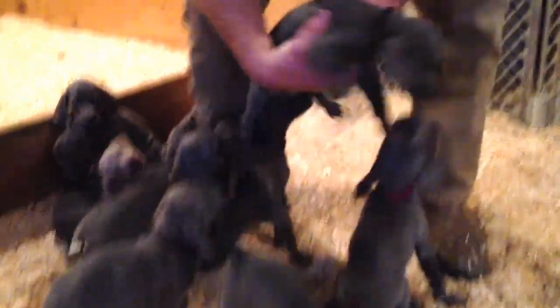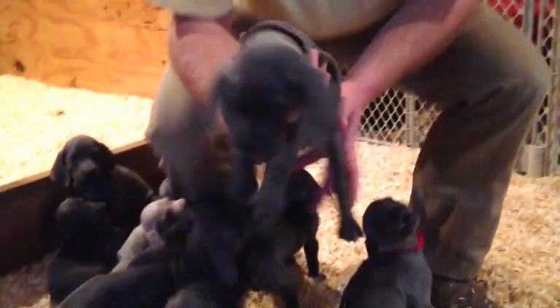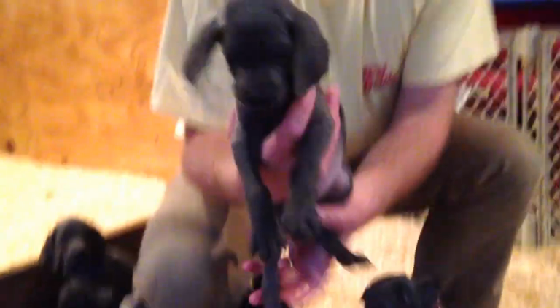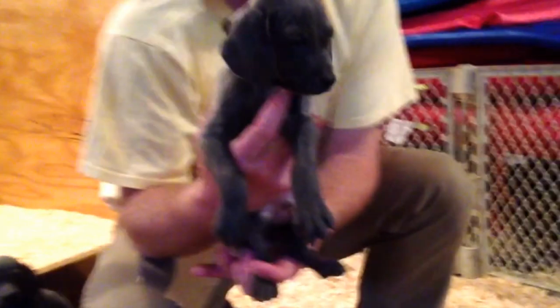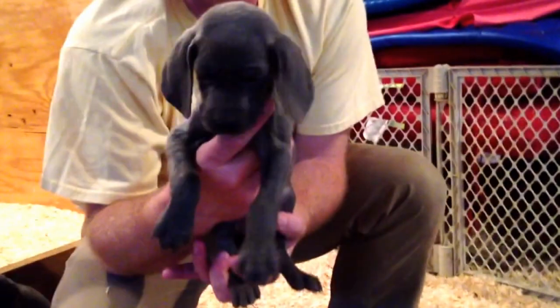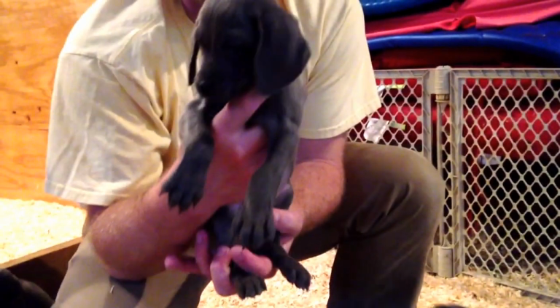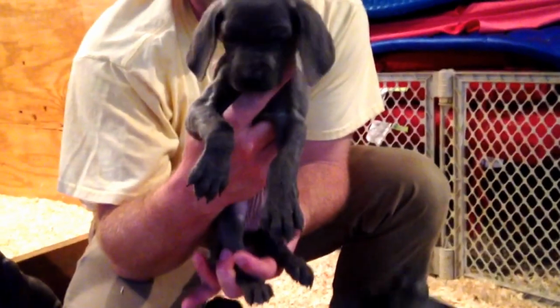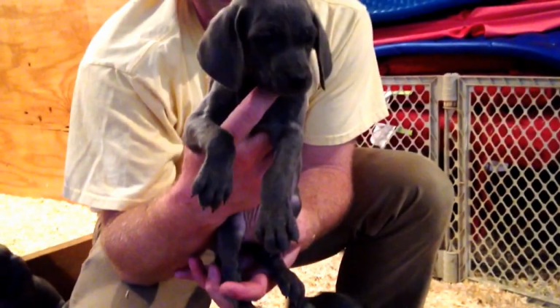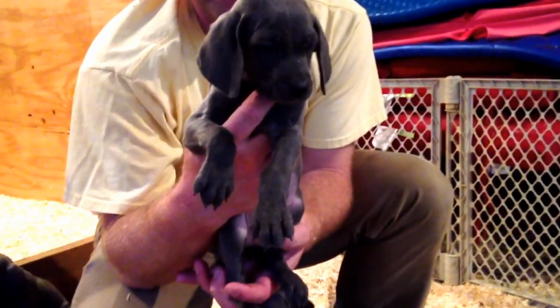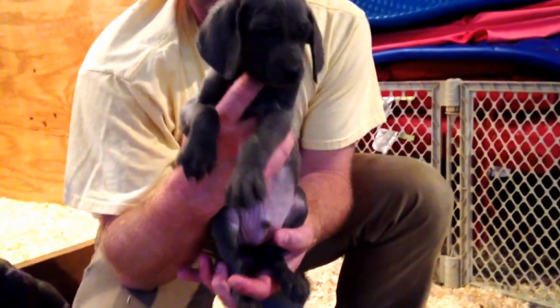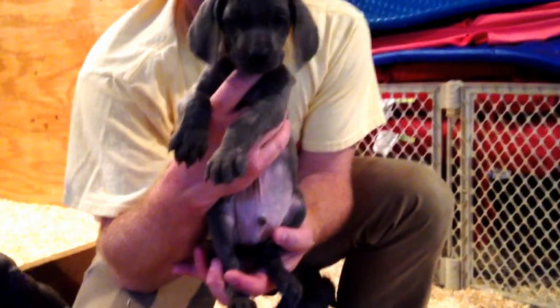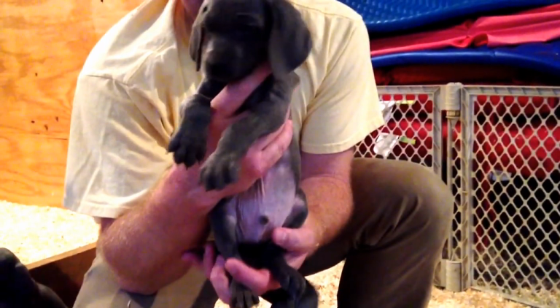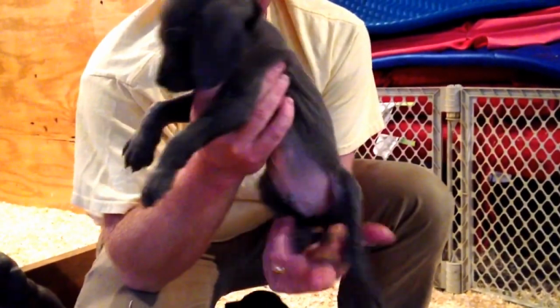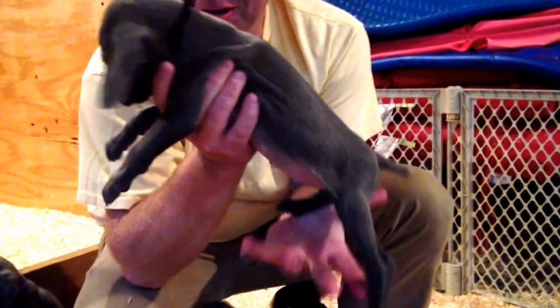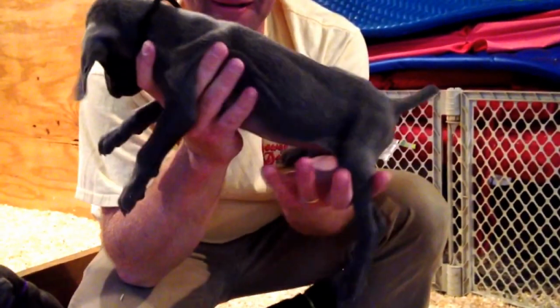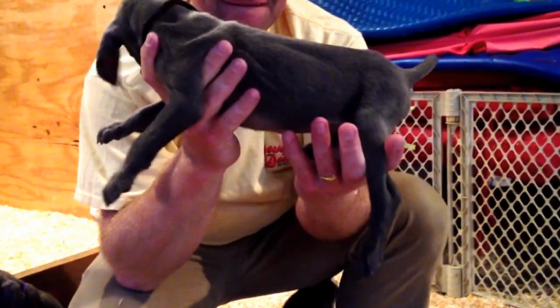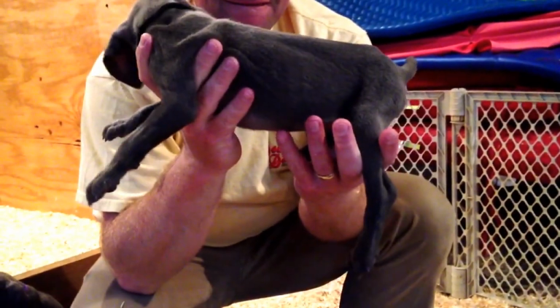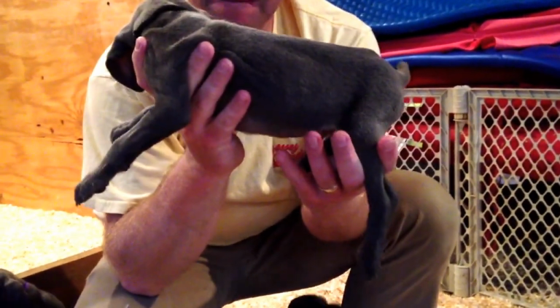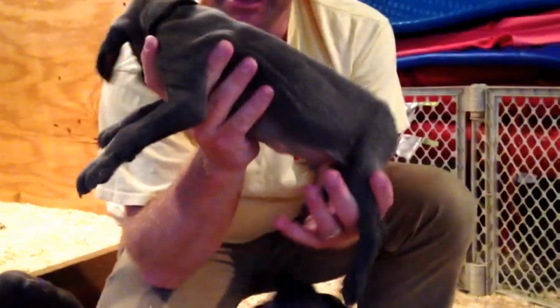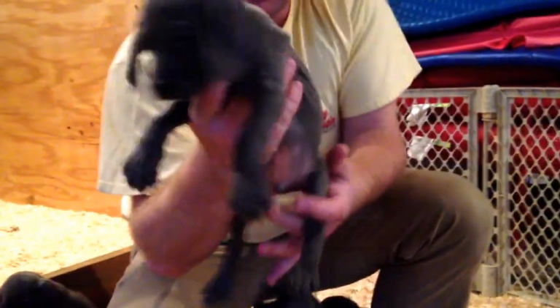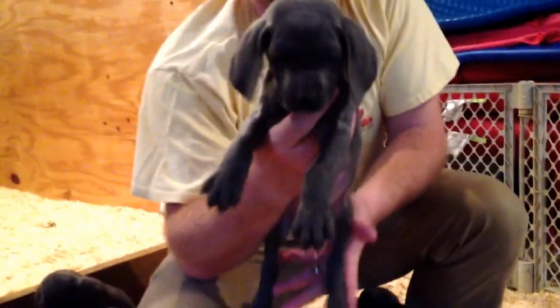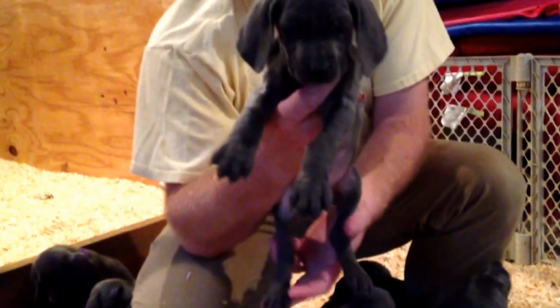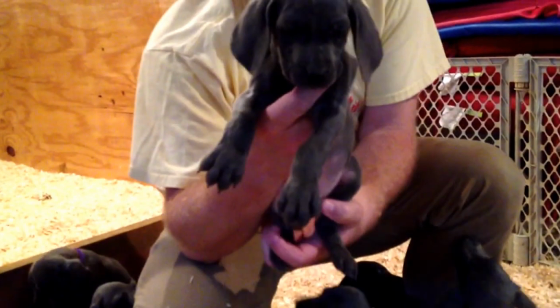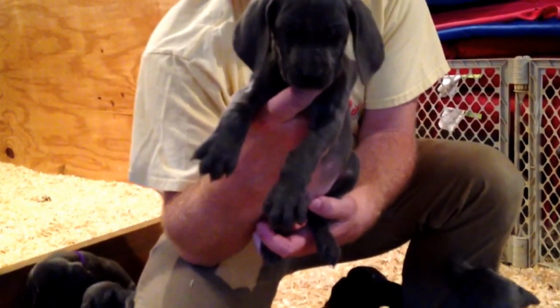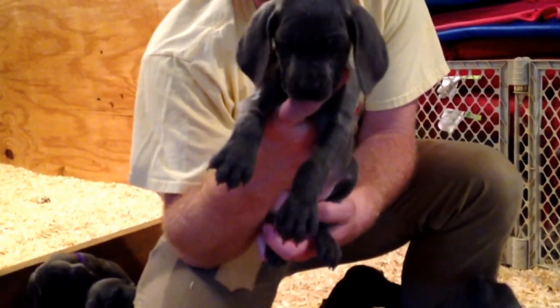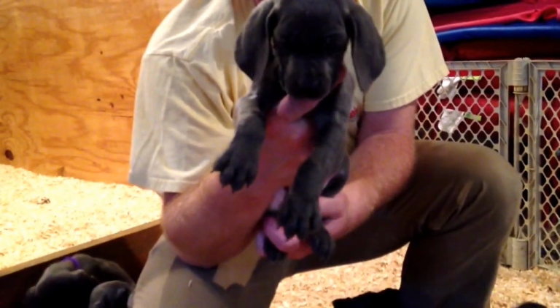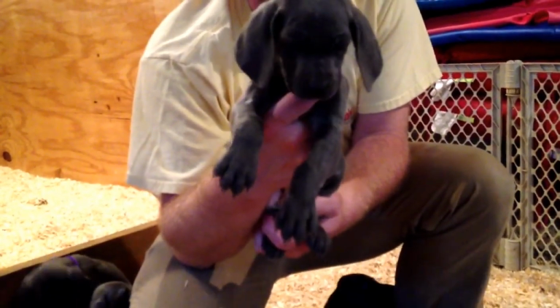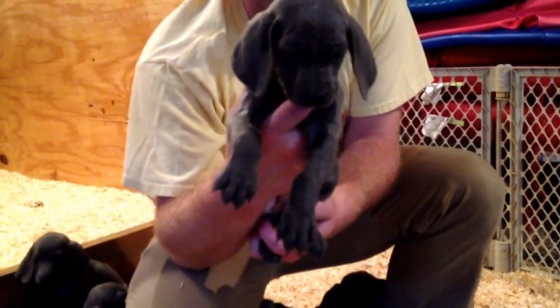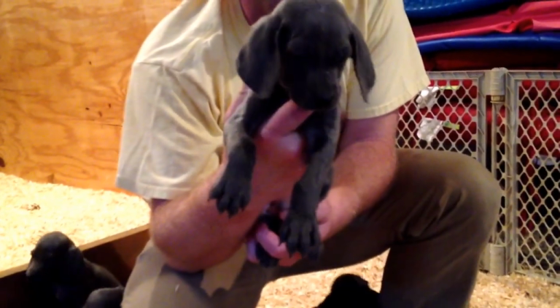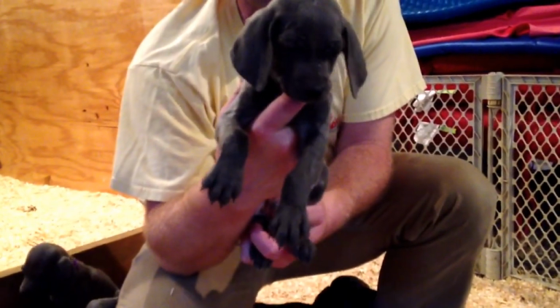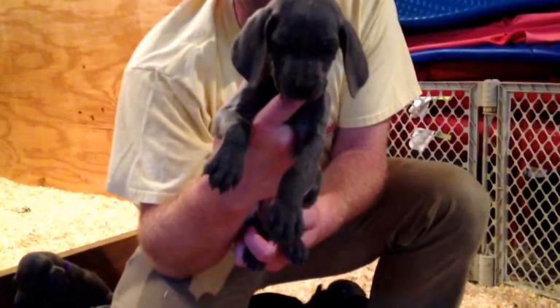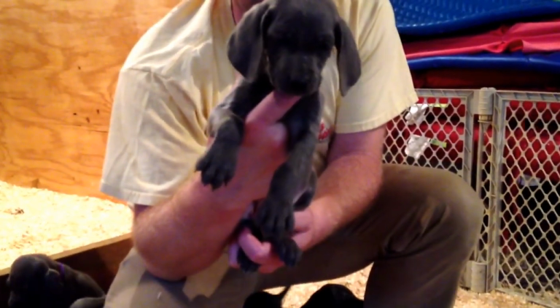Here's the black collar boy. He's more laid back out of the group — probably one of the more laid back ones. That's black collar boy.